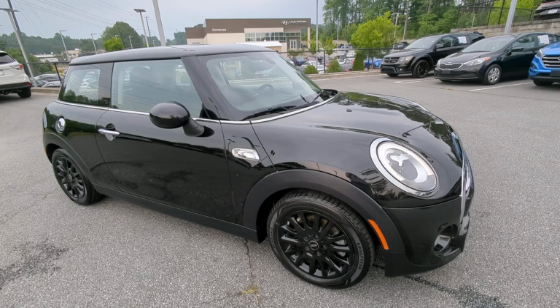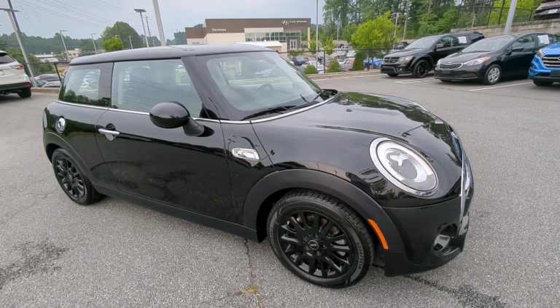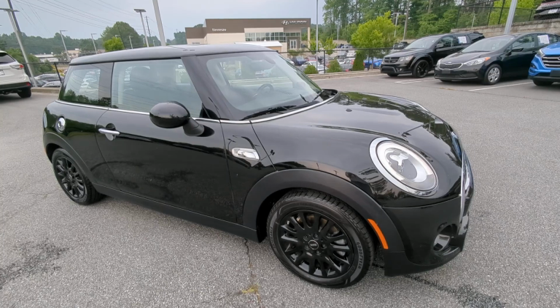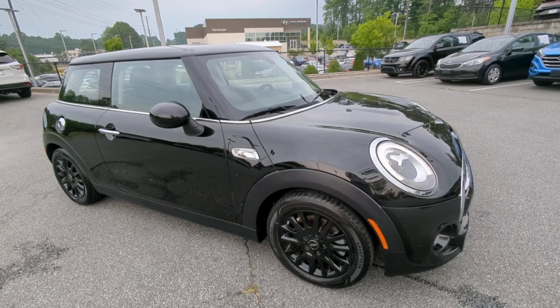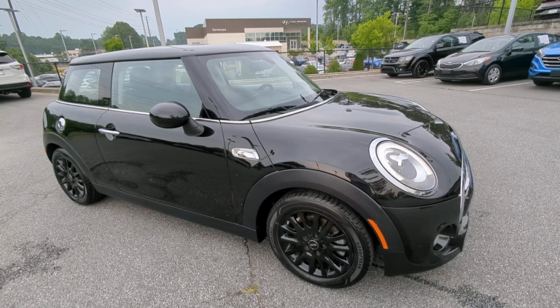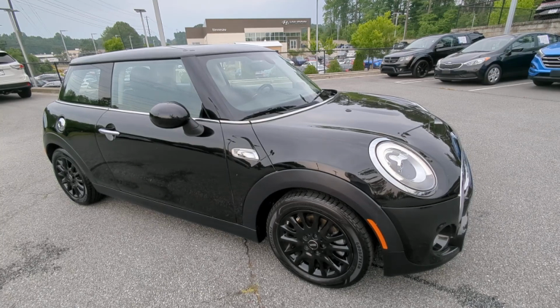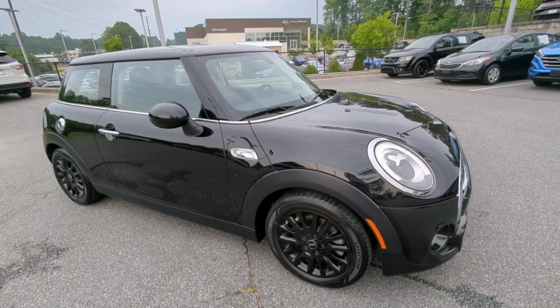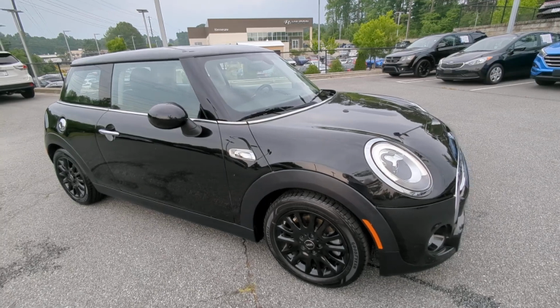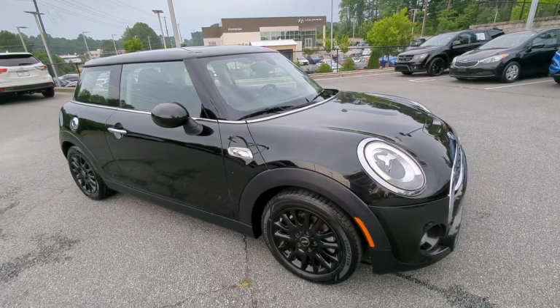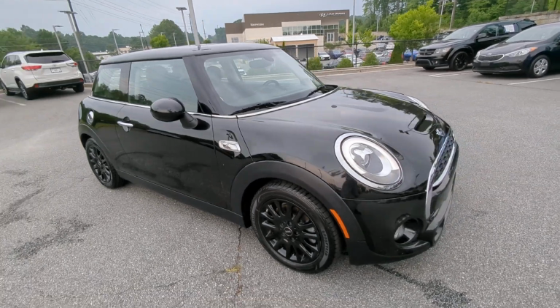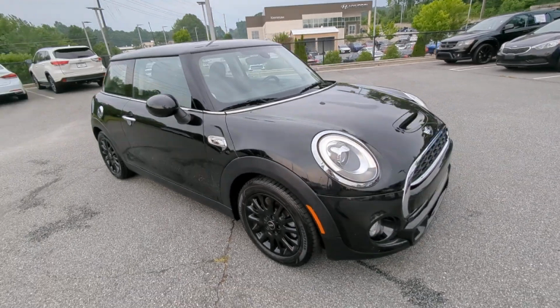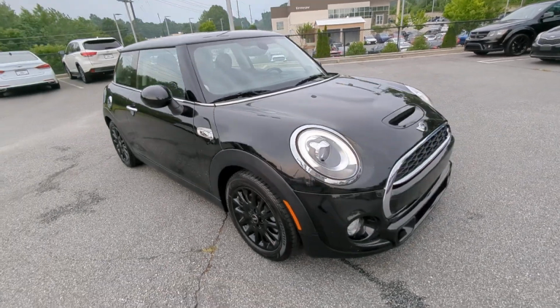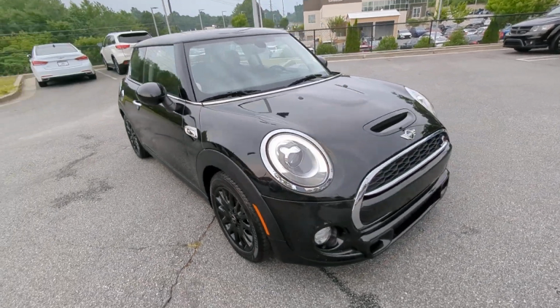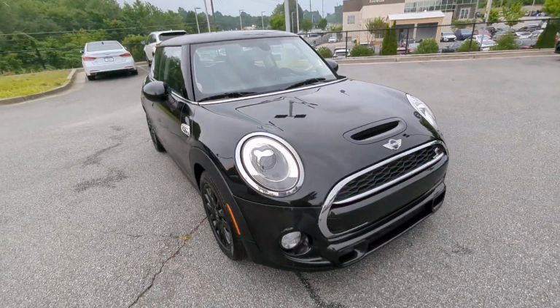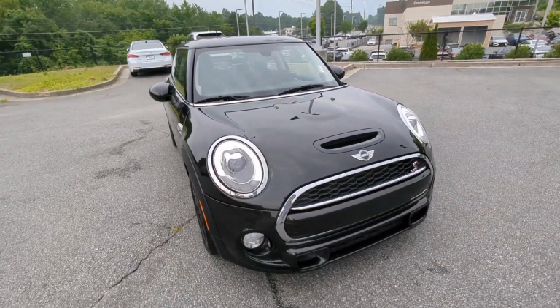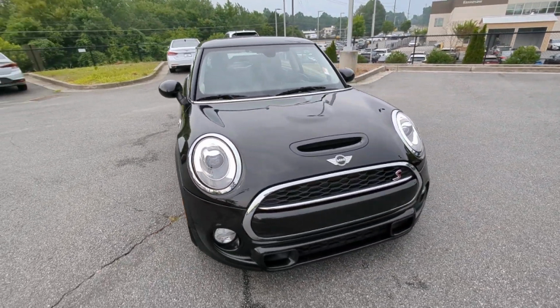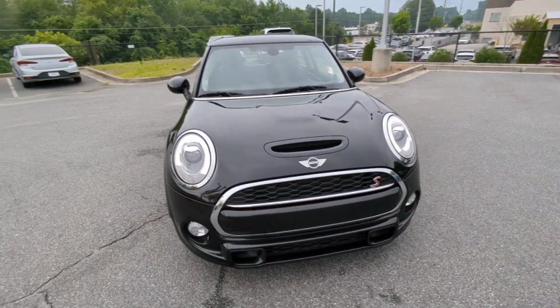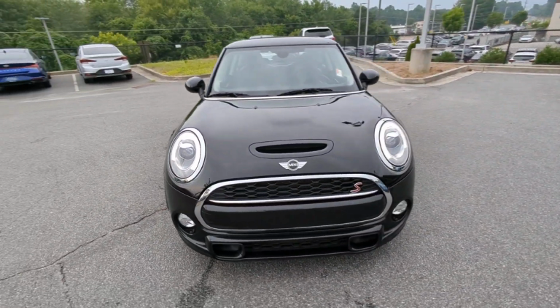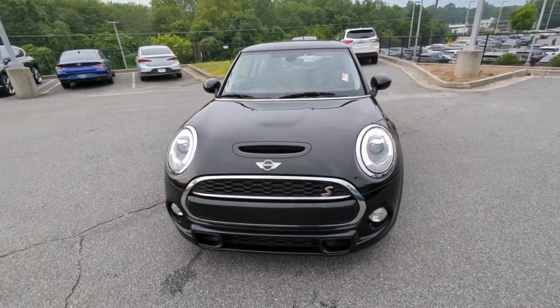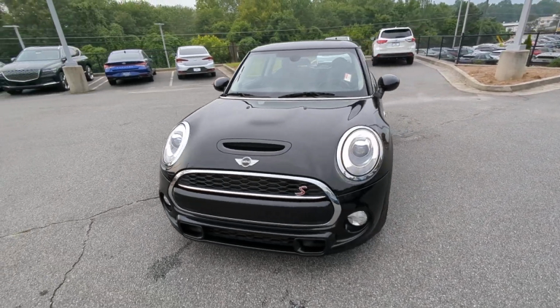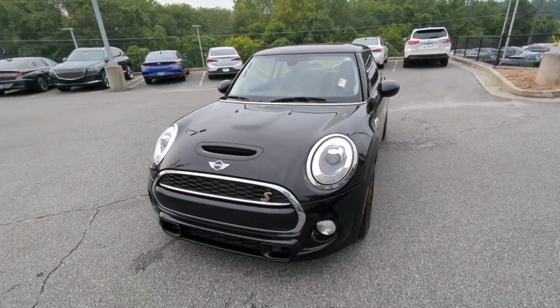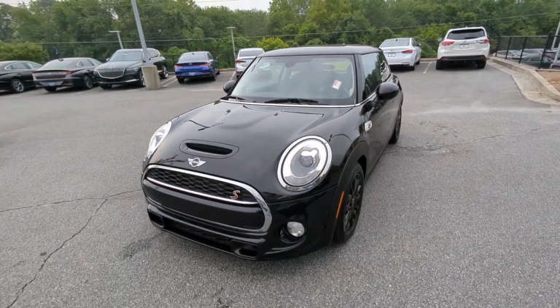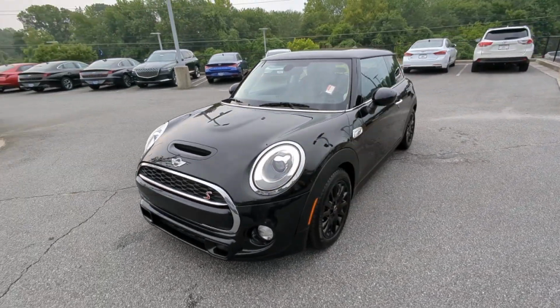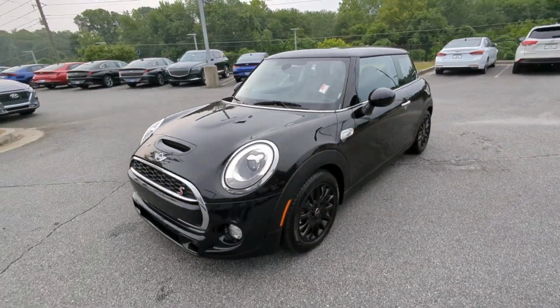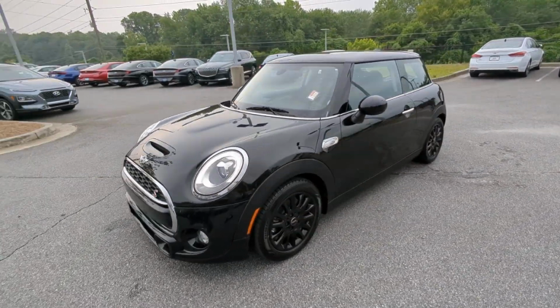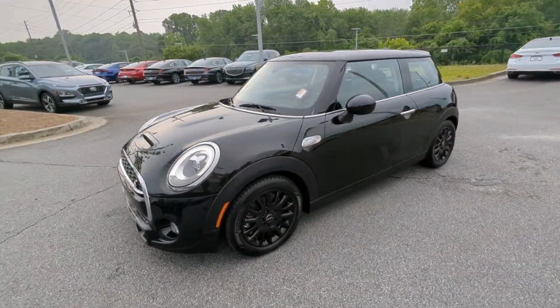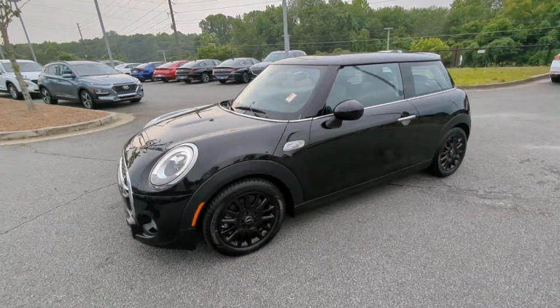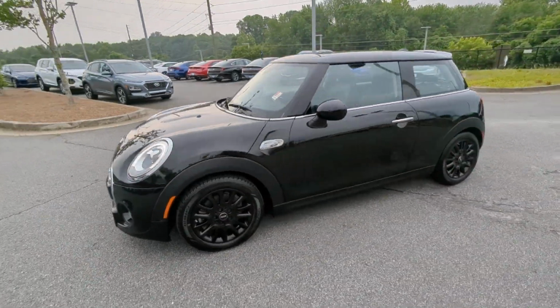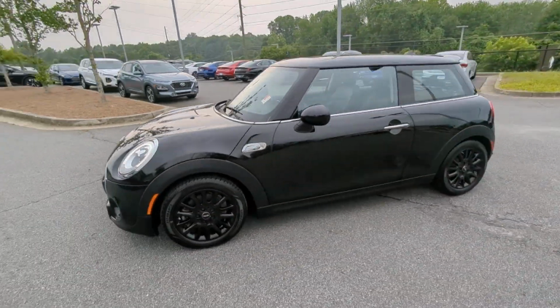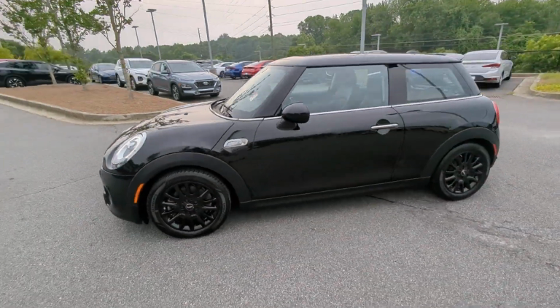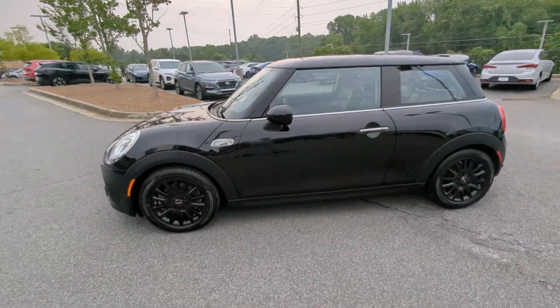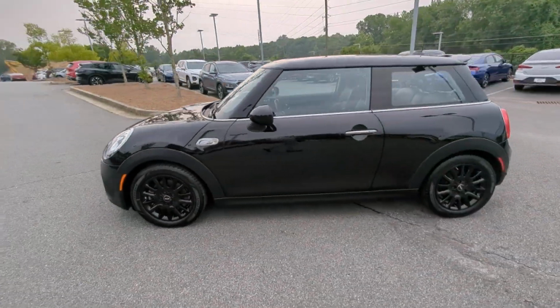Get into a car with value. 2017 Mini Hardtop. With less than 50,000 miles on the odometer, this vehicle provides excellent value.